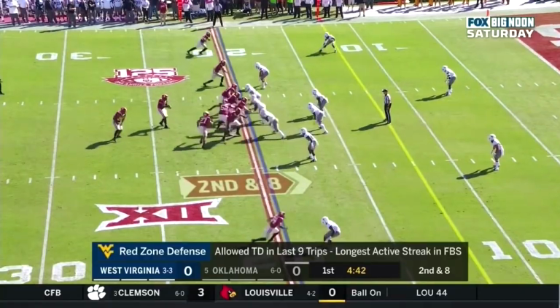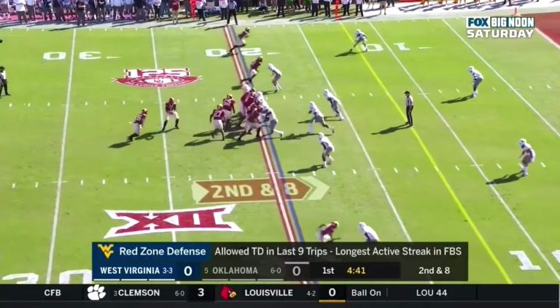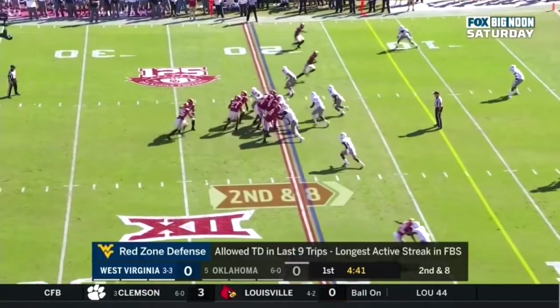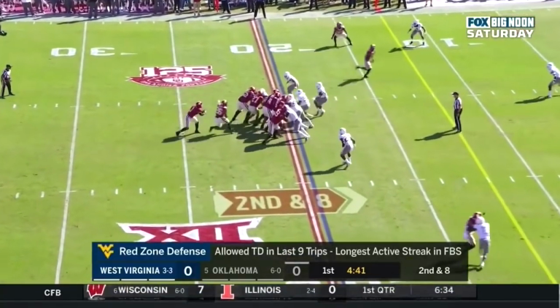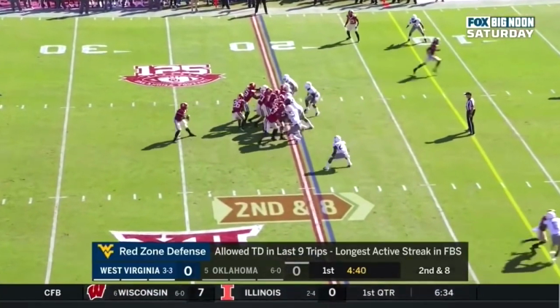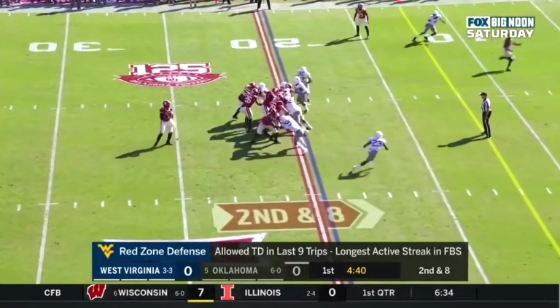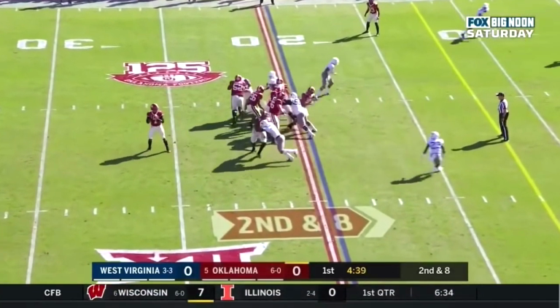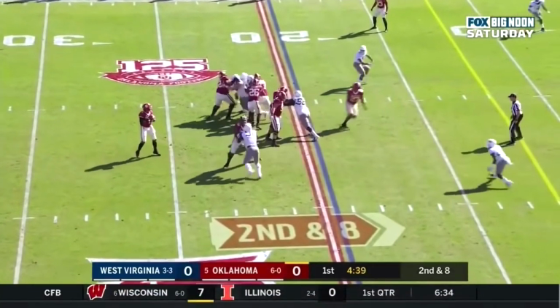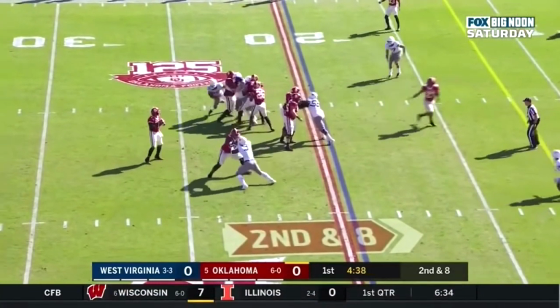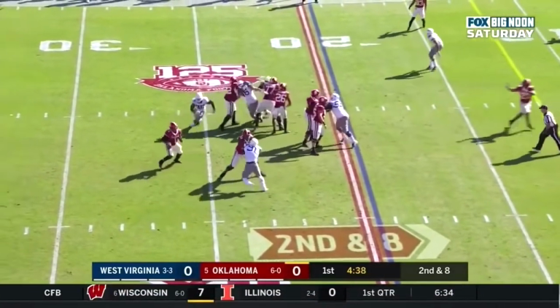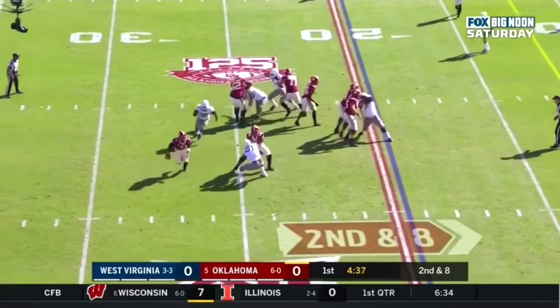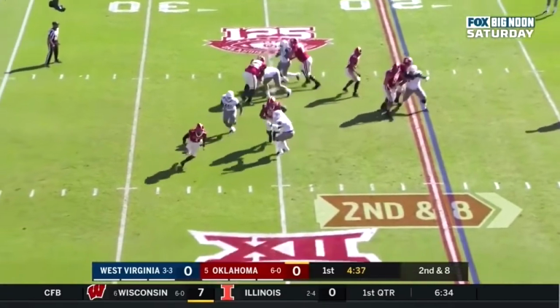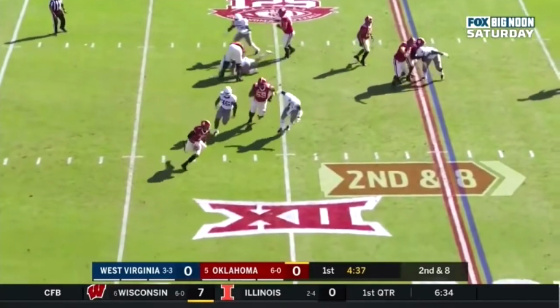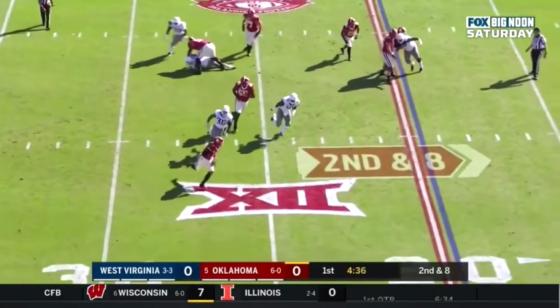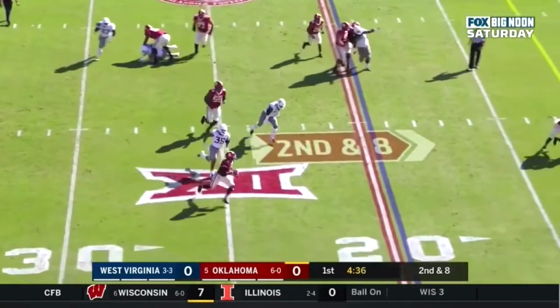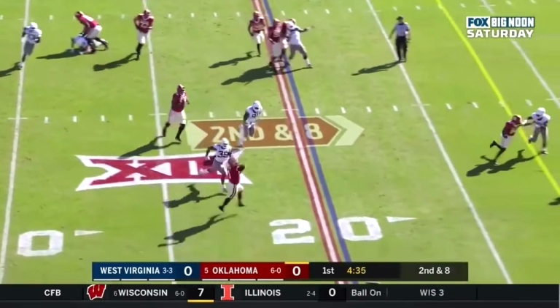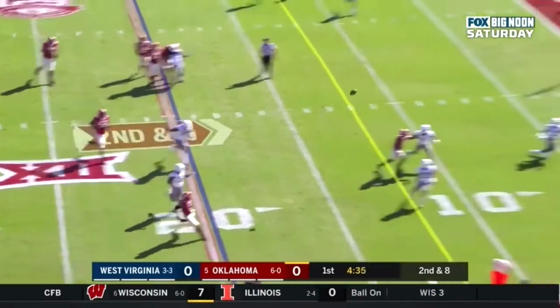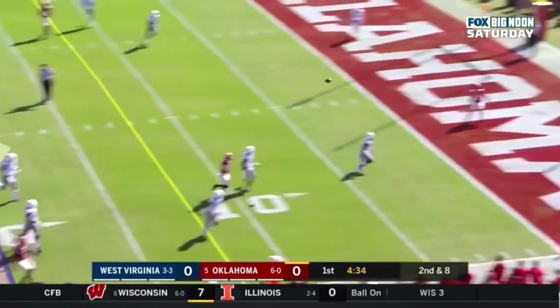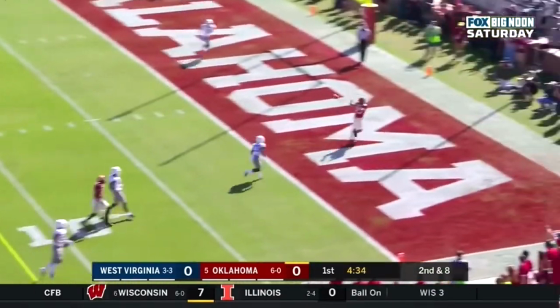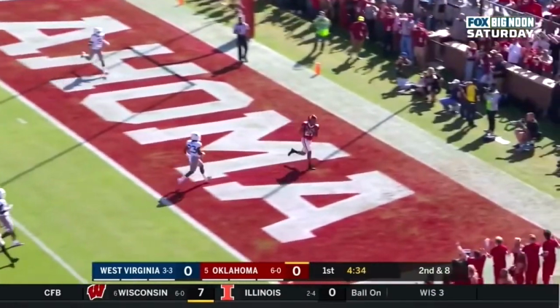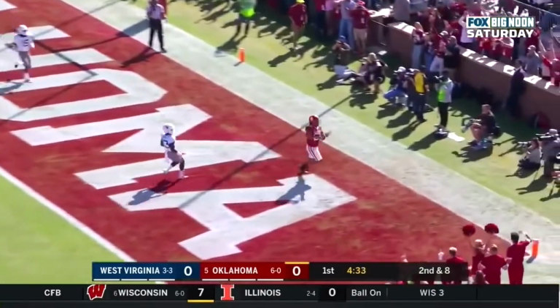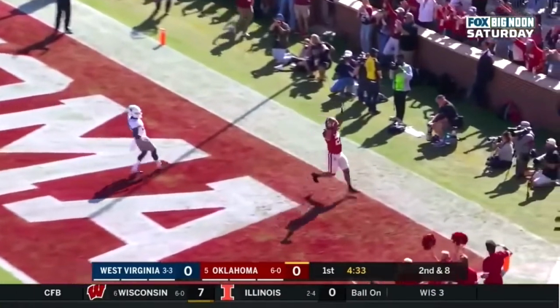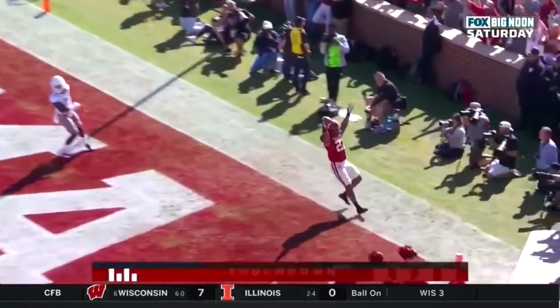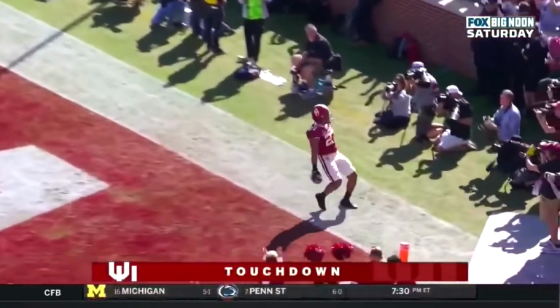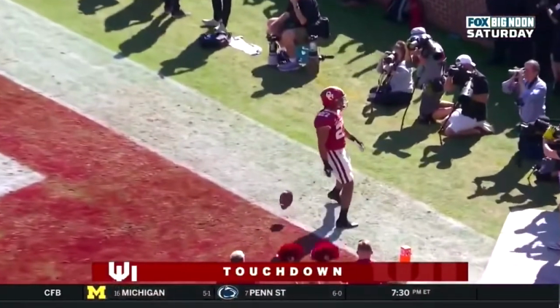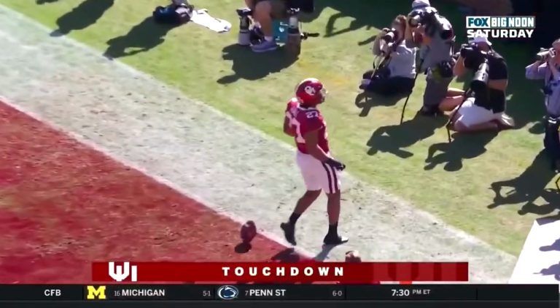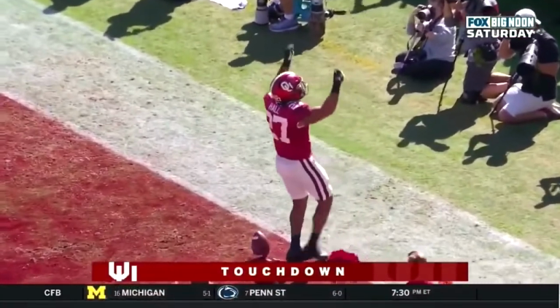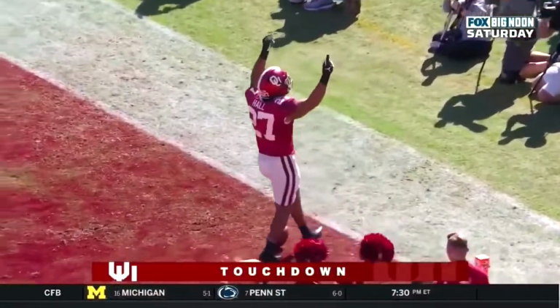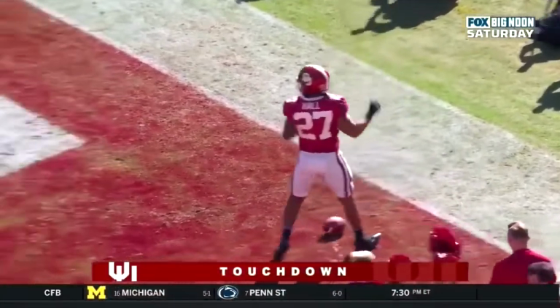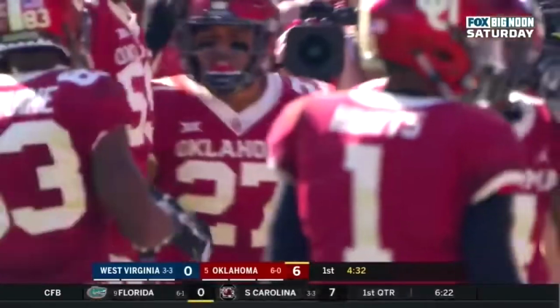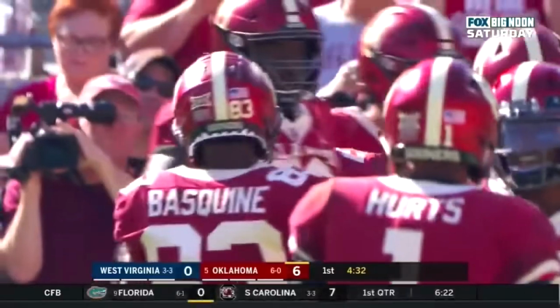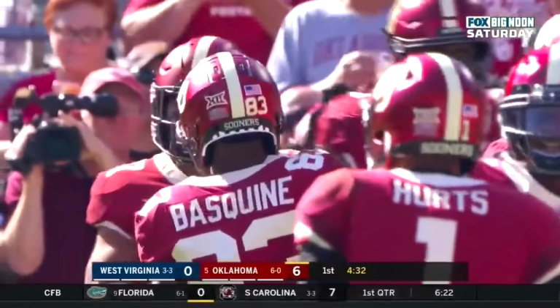Second down and eight. Hurts through his progressions, under pressure now, turns the corner, throws on the move — touchdown OU. Wide open in the back of the end zone, Jeremiah Hall.